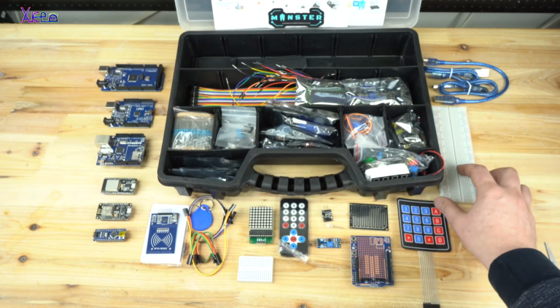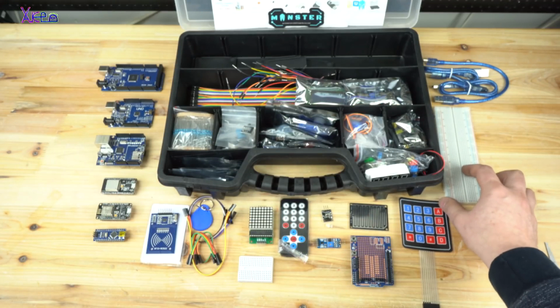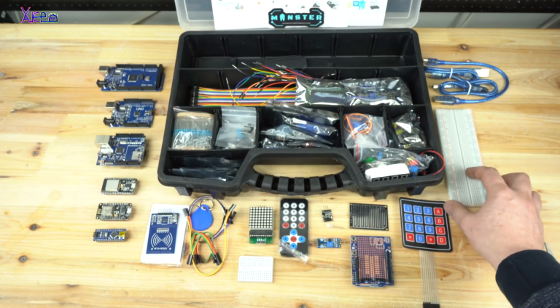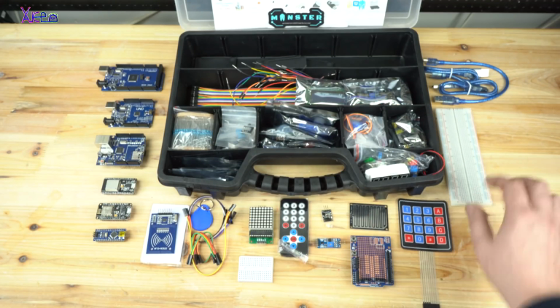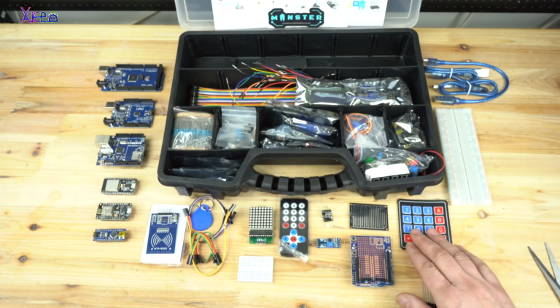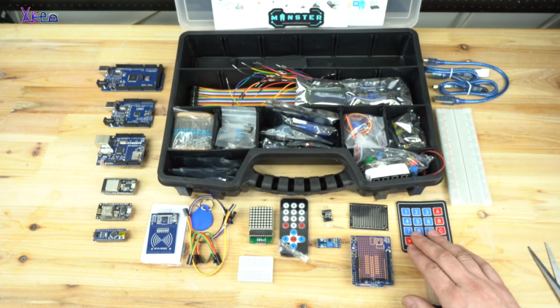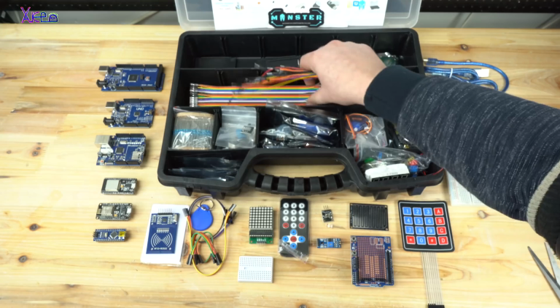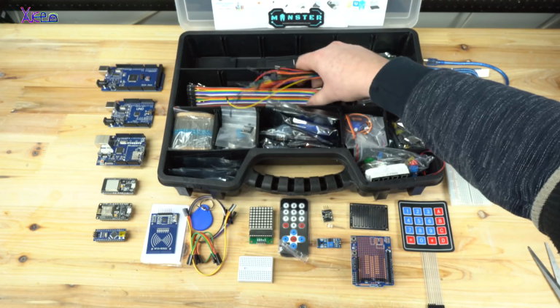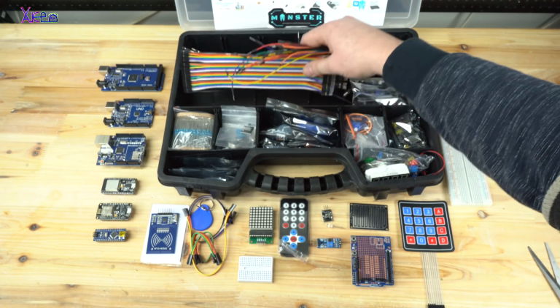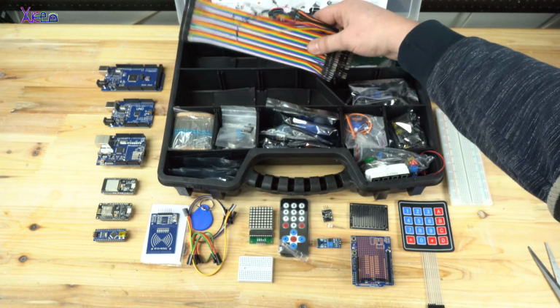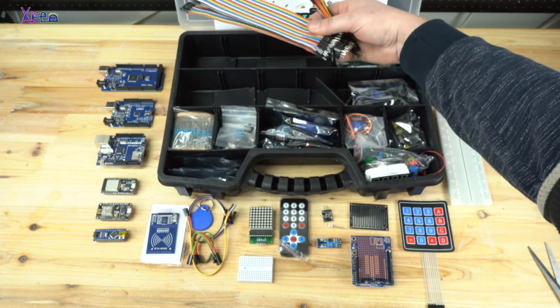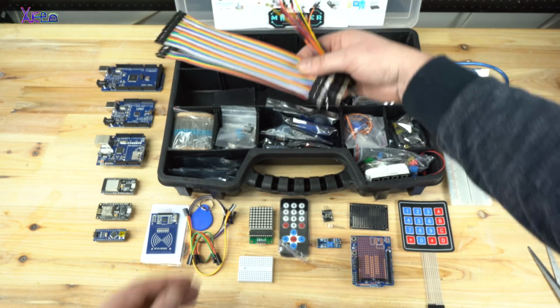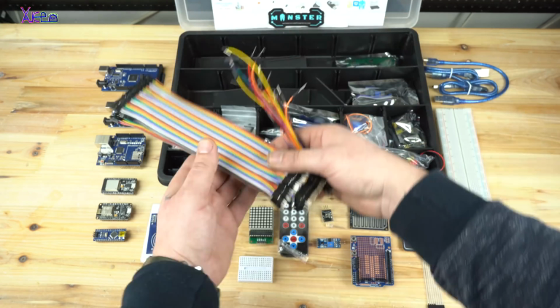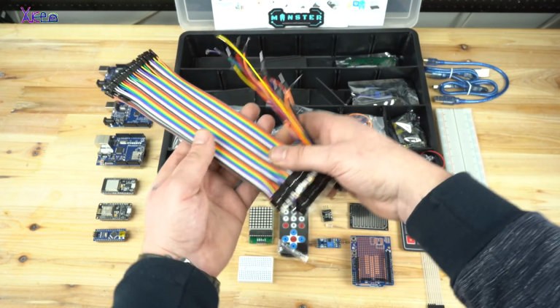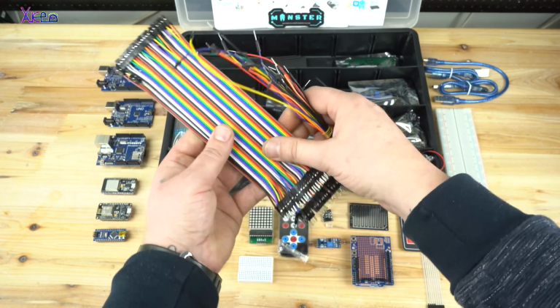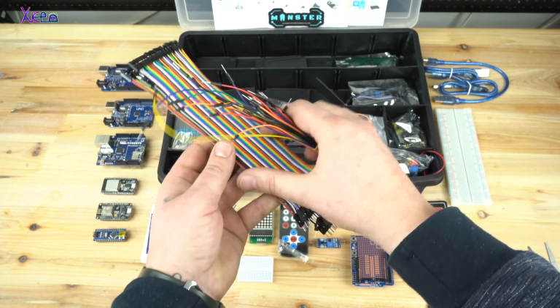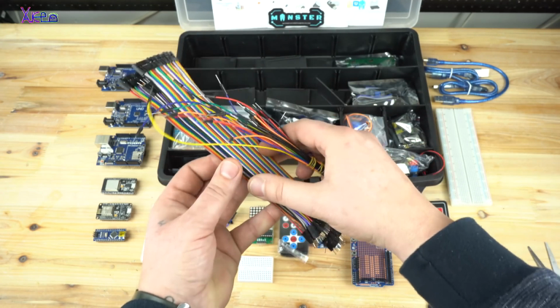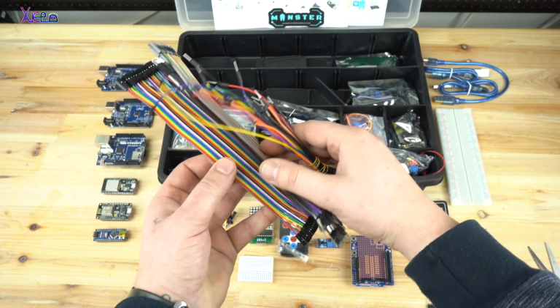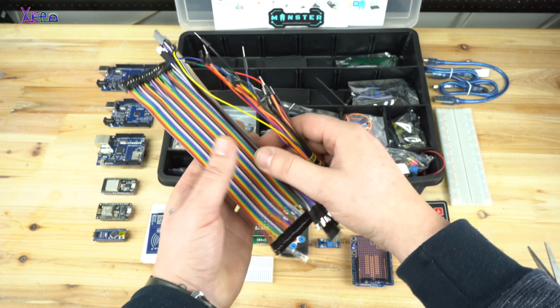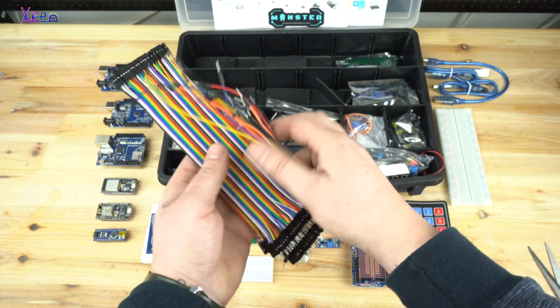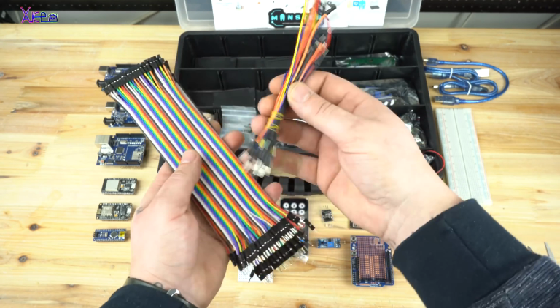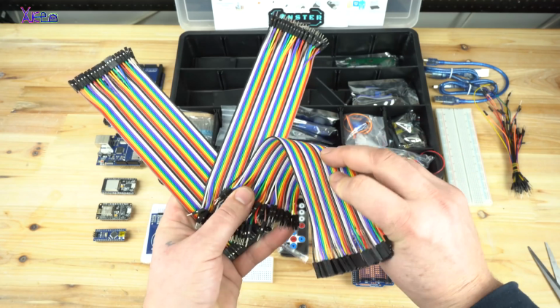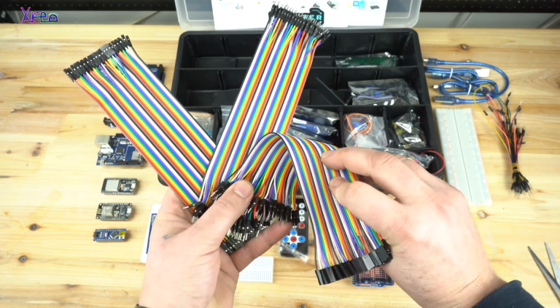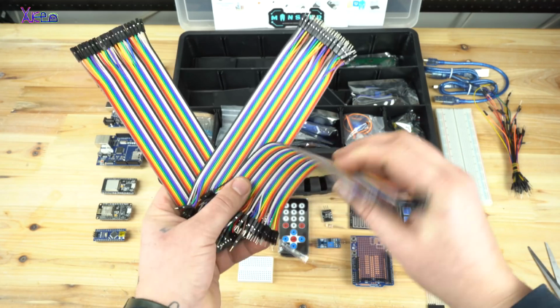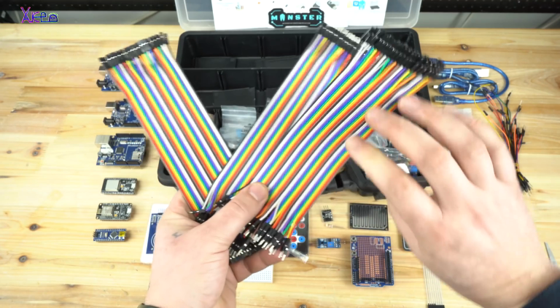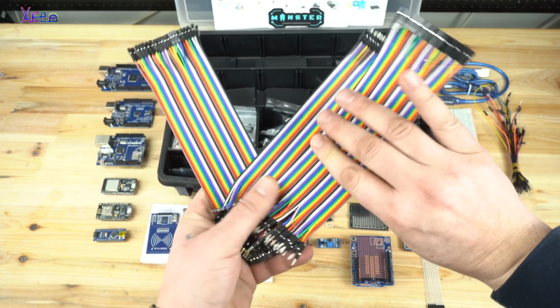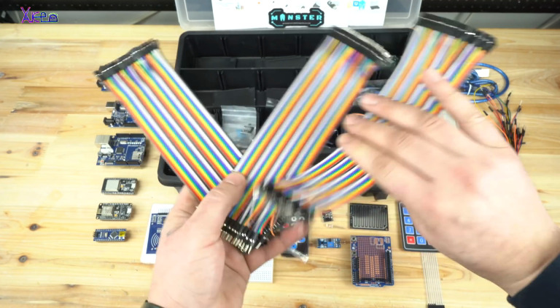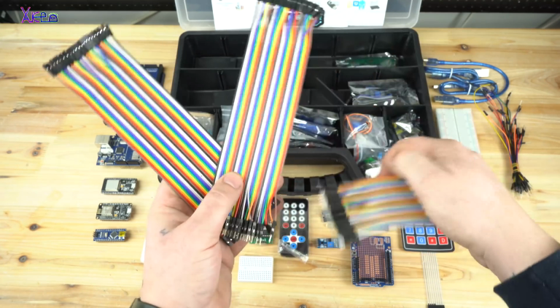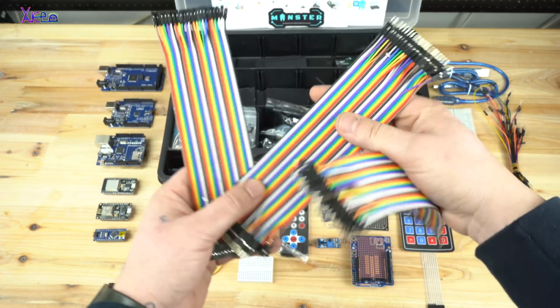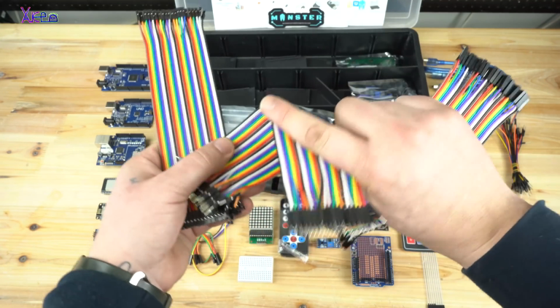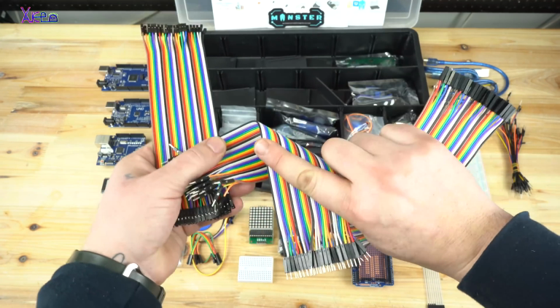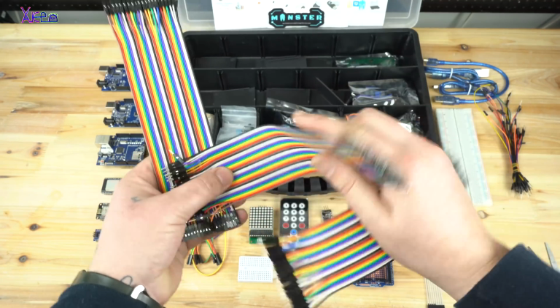Also included is a huge pack of 120 jumper wires: 40 female-to-male jumper wires, 40 male-to-male jumper wires, and 40 female-to-female jumper wires.